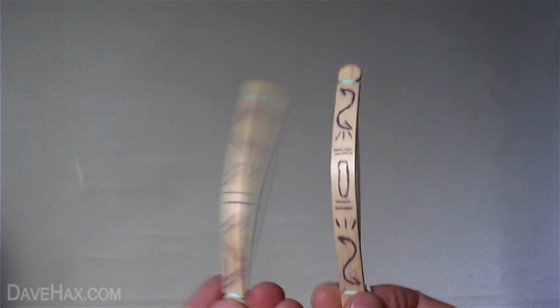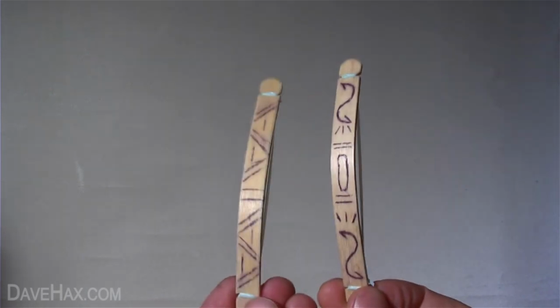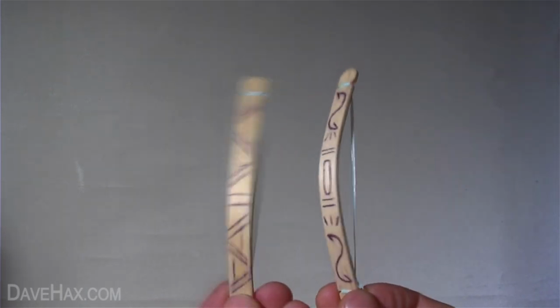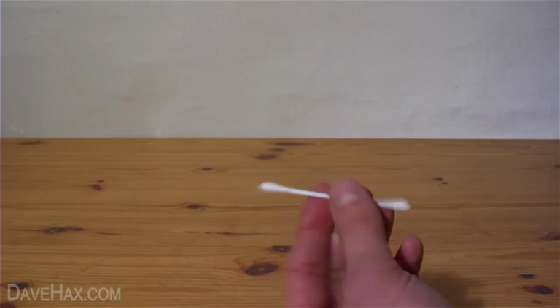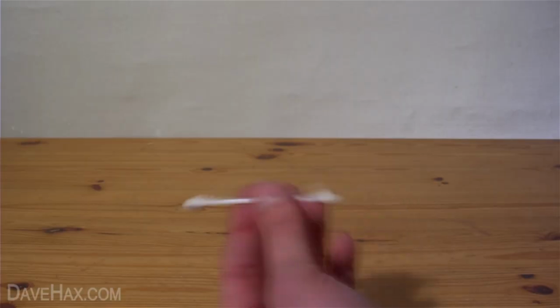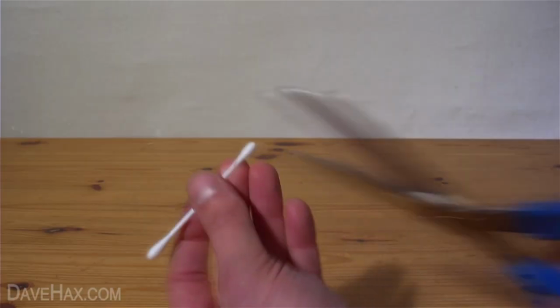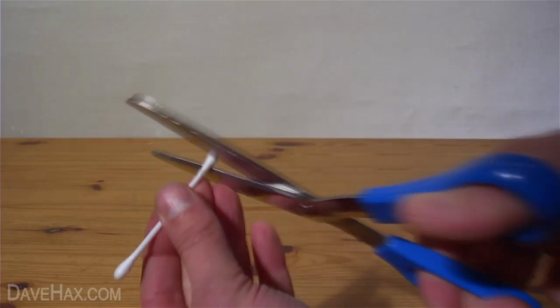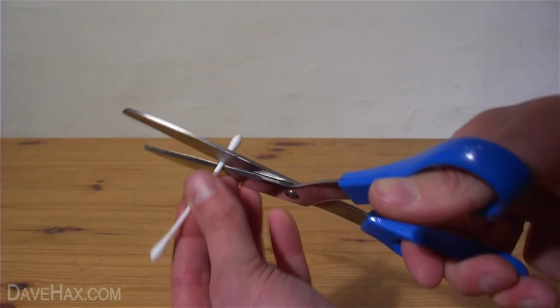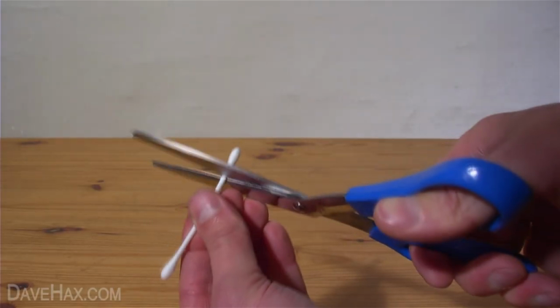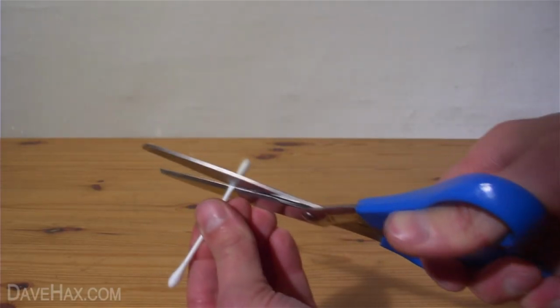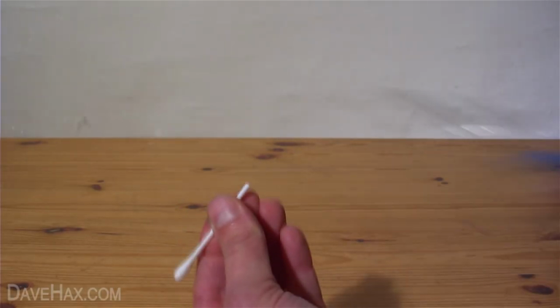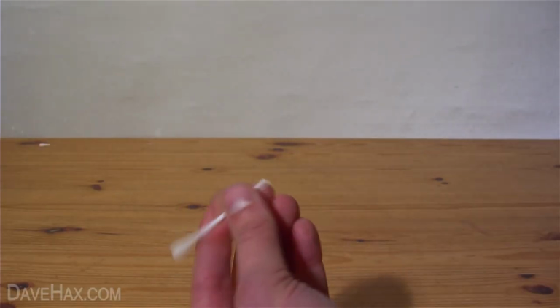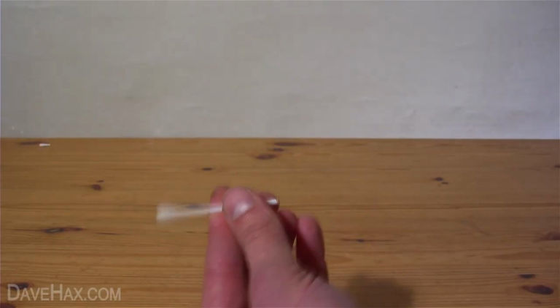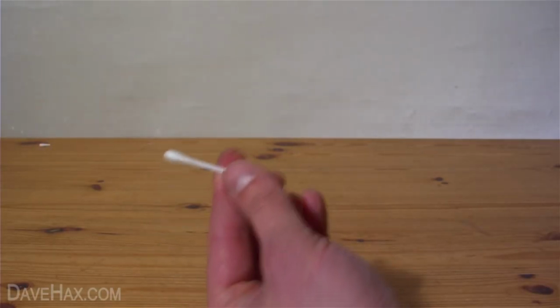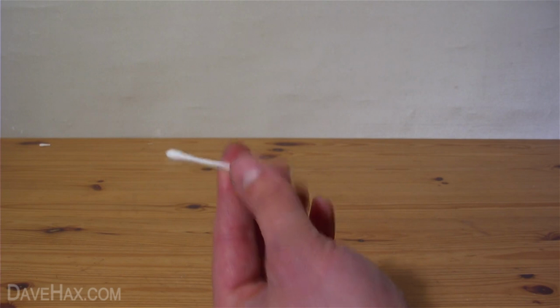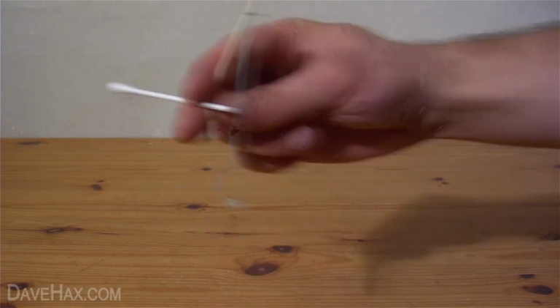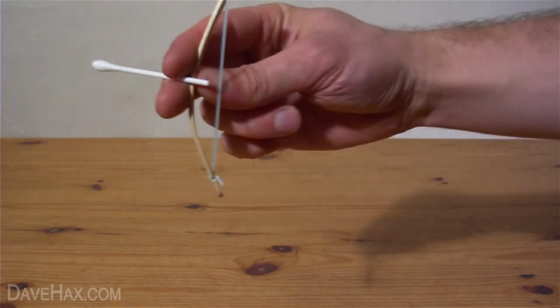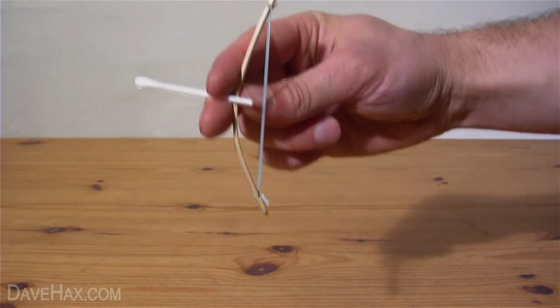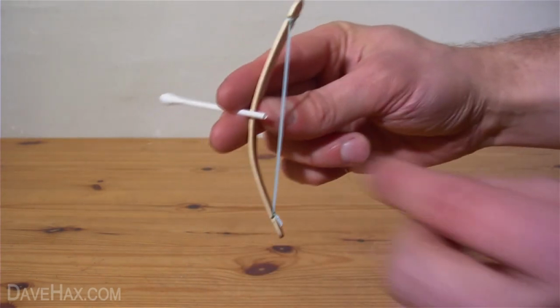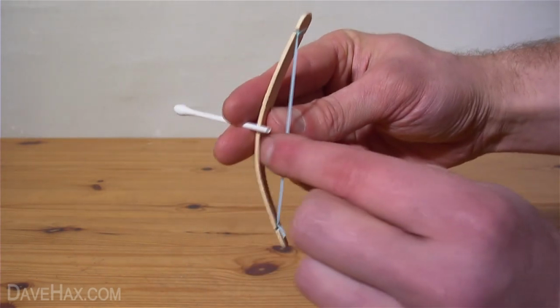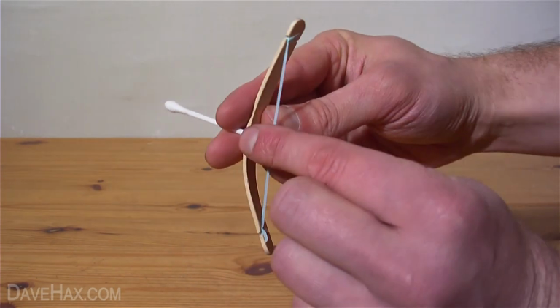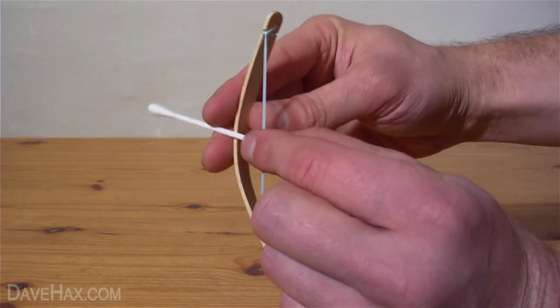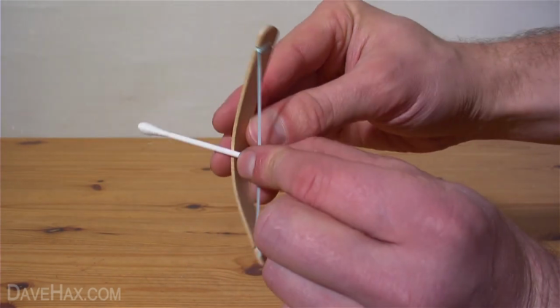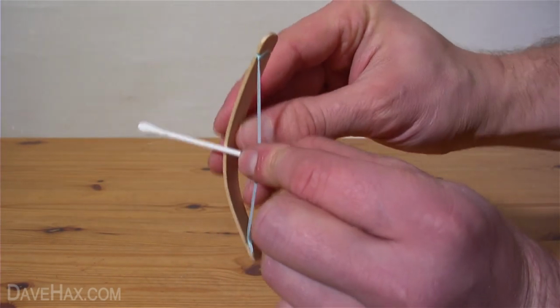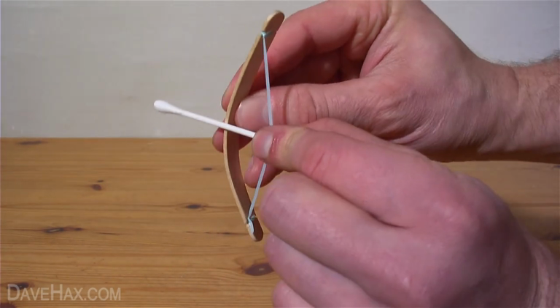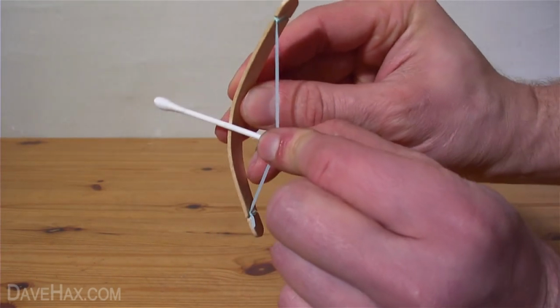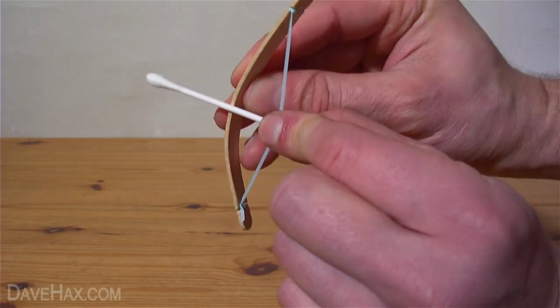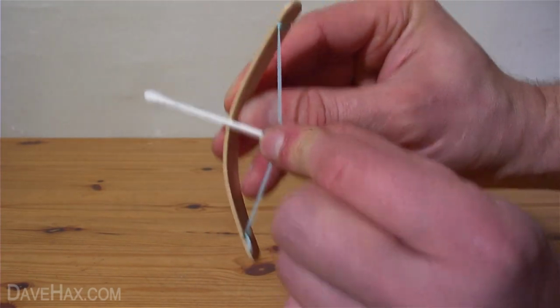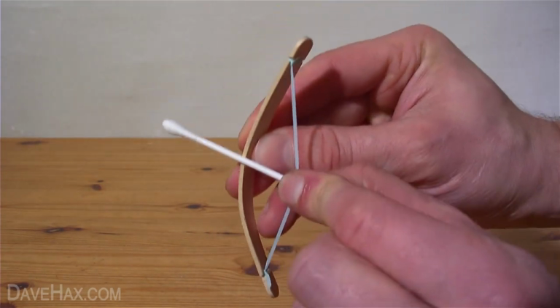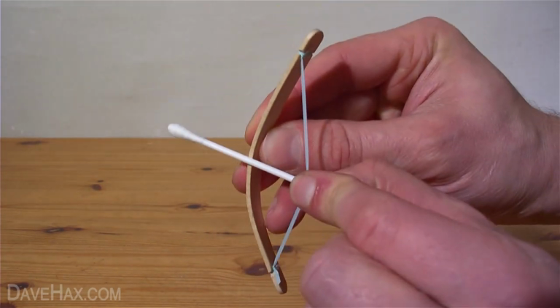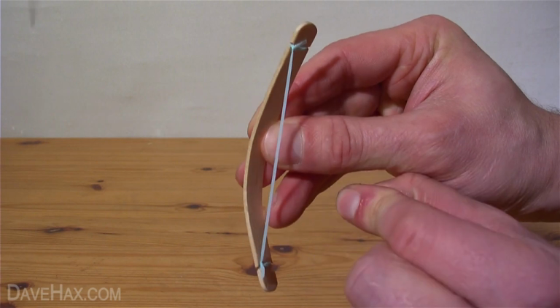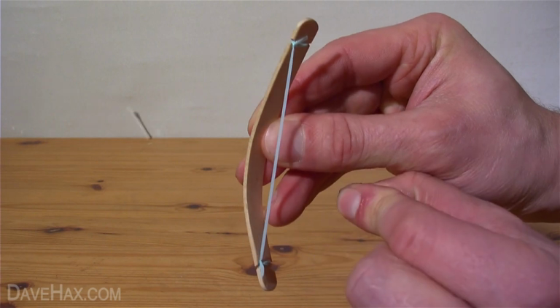To make the arrows, we're going to use a cotton bud and cut the end off using a pair of scissors. Firing it takes a little bit of practice, but you soon pick it up and it's safe to use indoors.